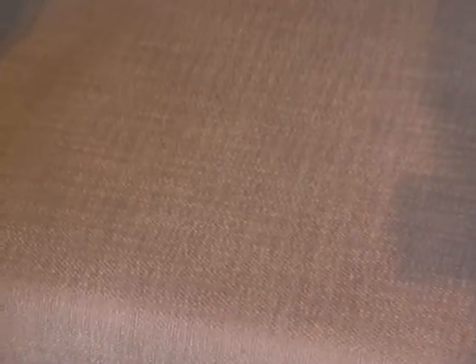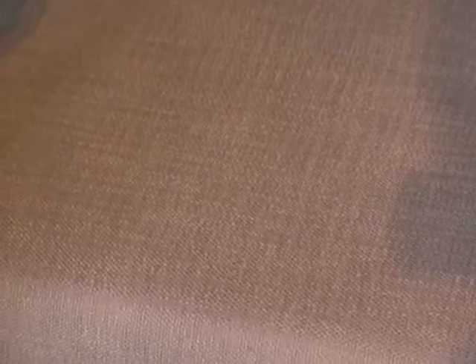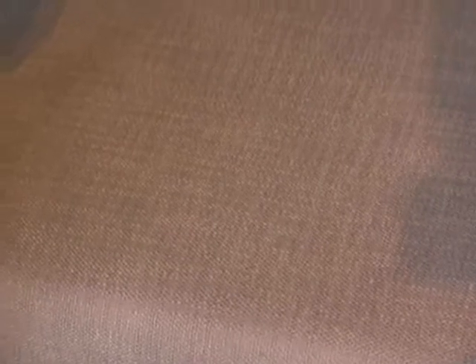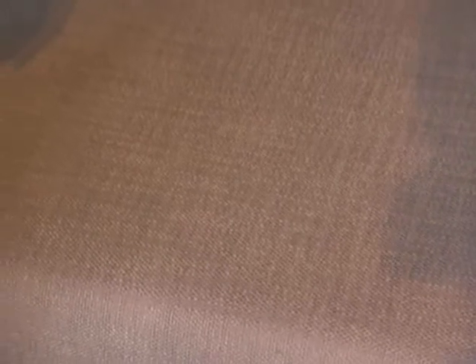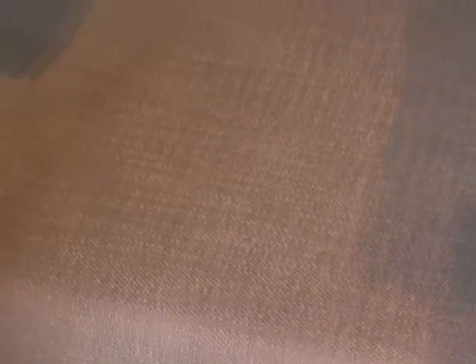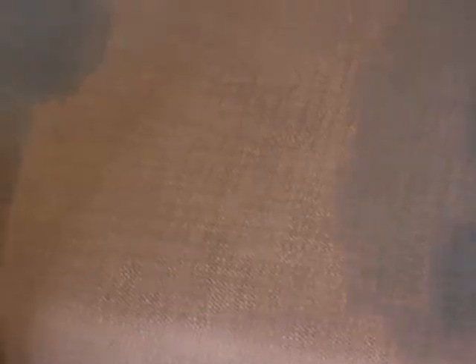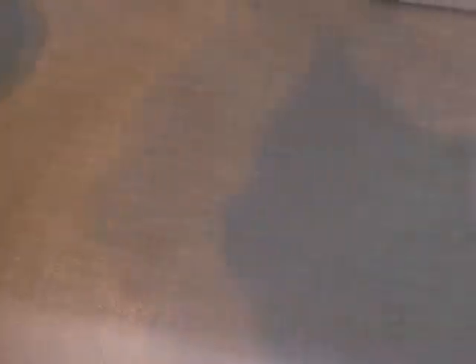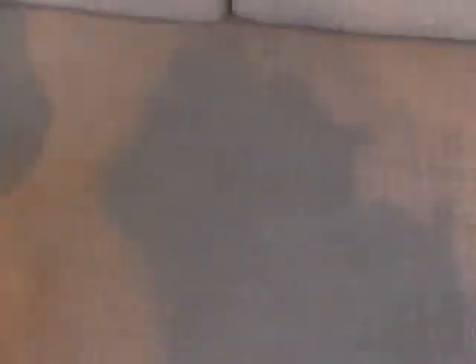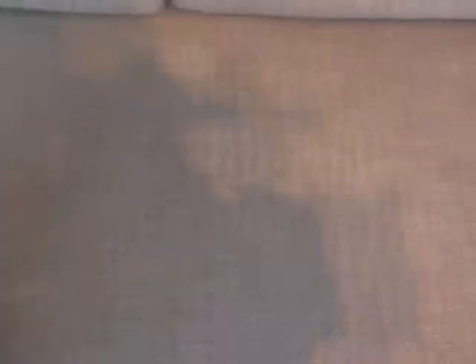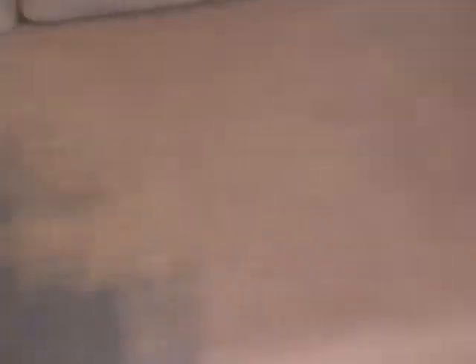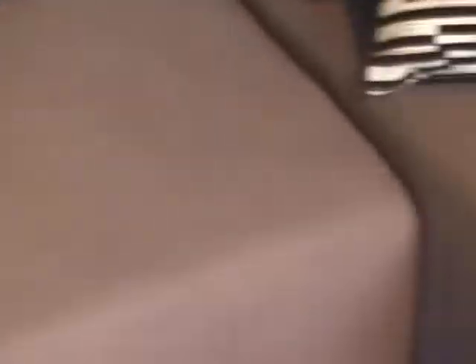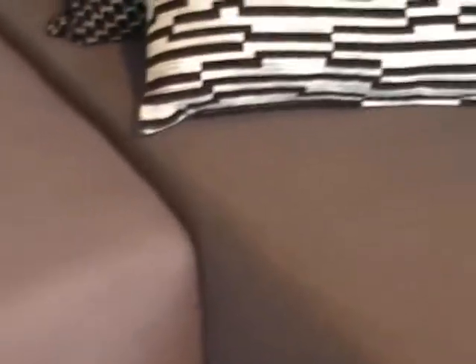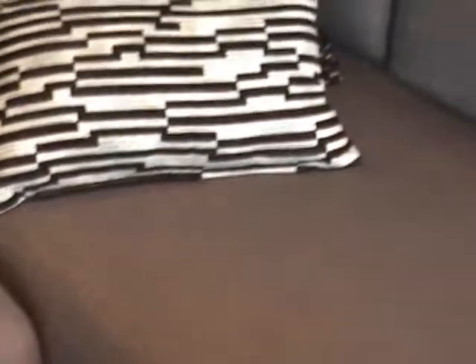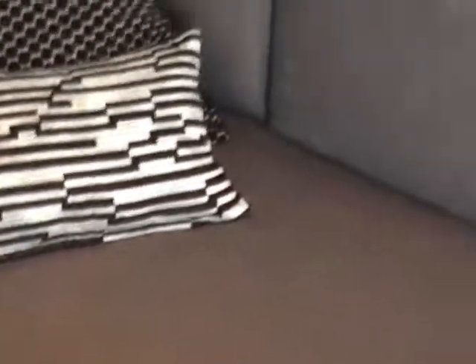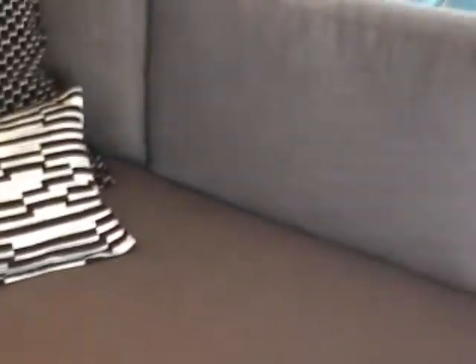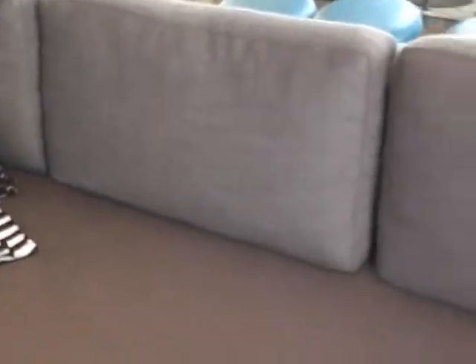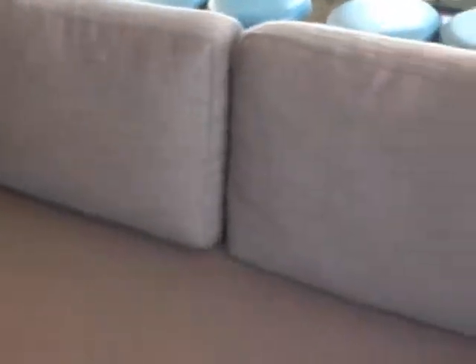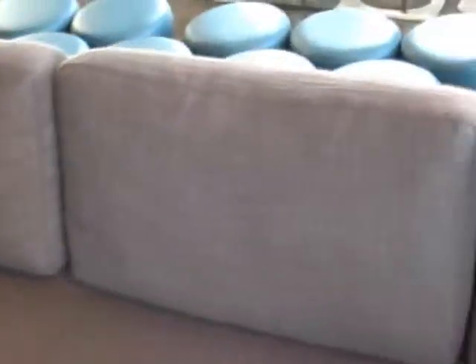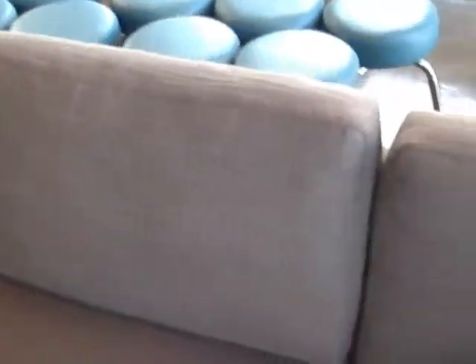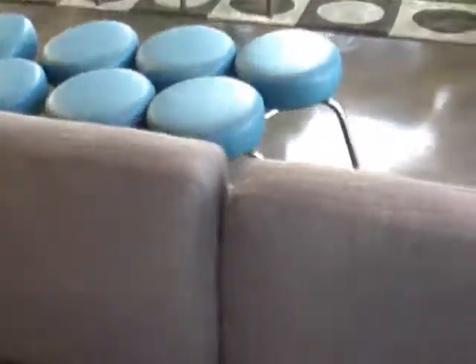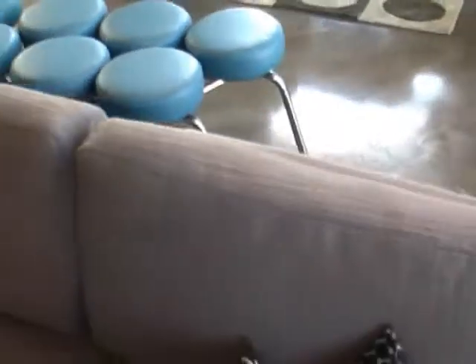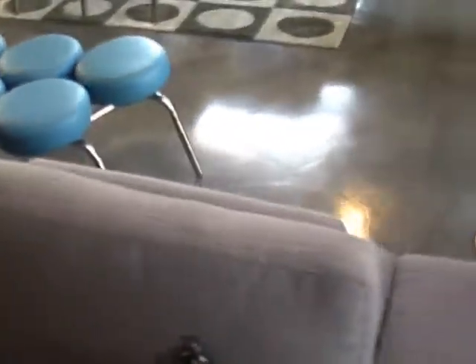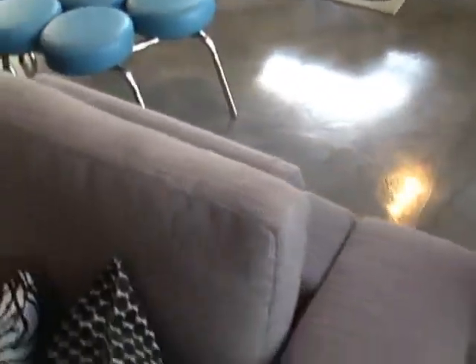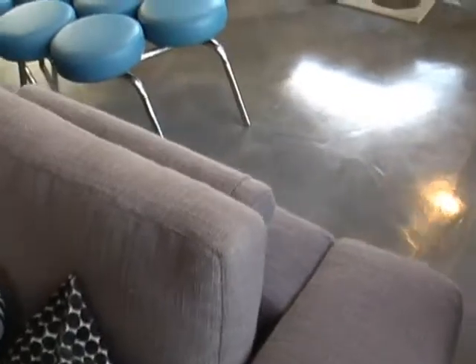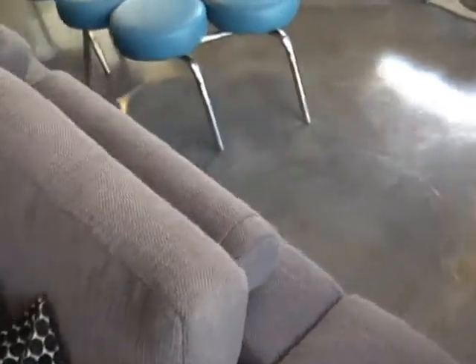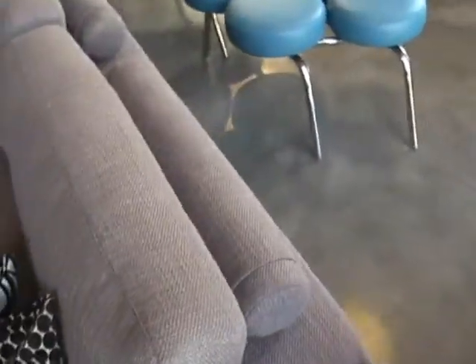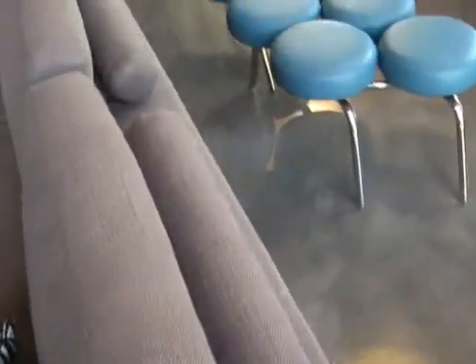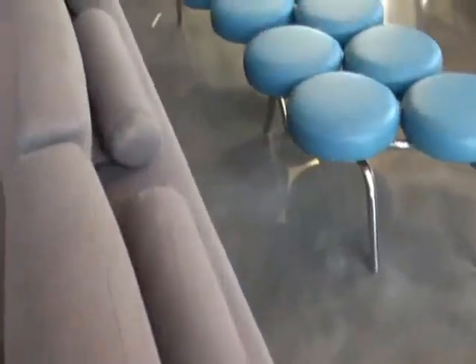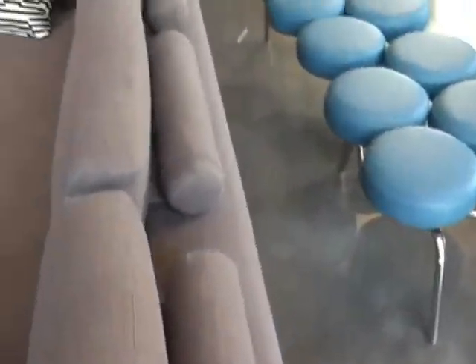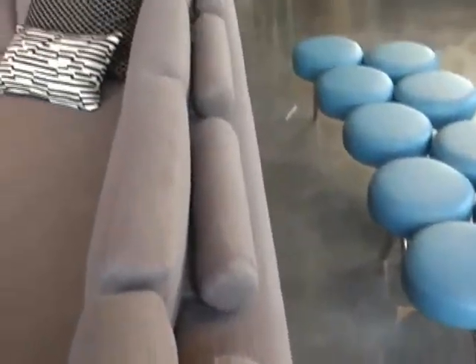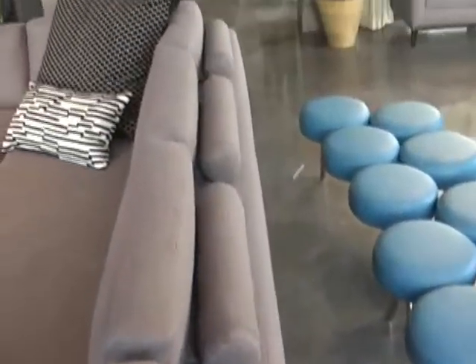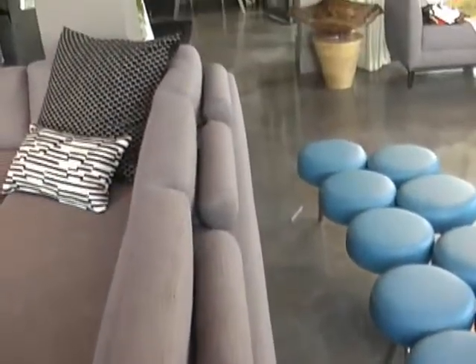Beautiful color — very, very beautiful. That's a hot color. We saw it throughout Italy; it was quite incredible. And let me take a picture of the back profile of this sofa, which is incredible.